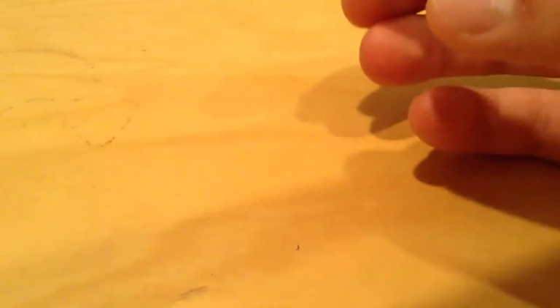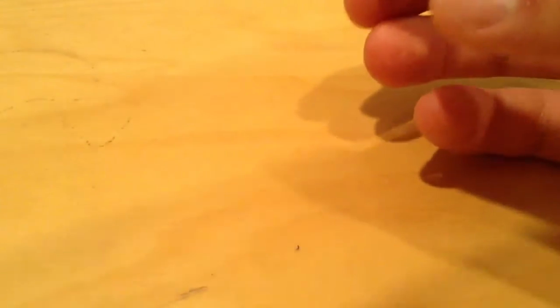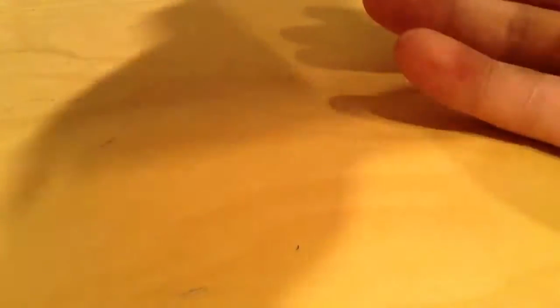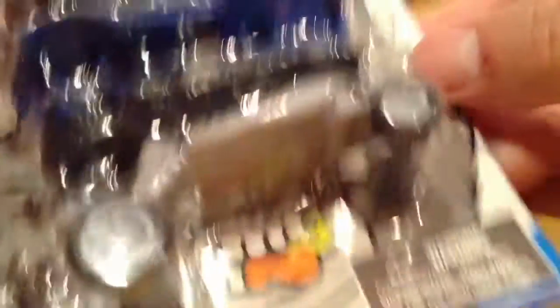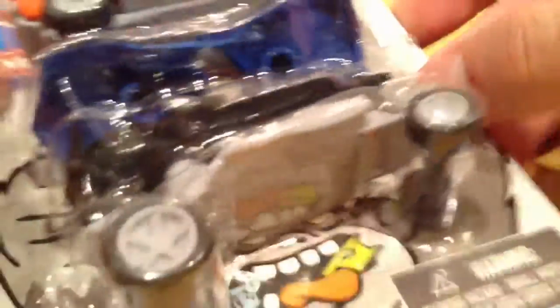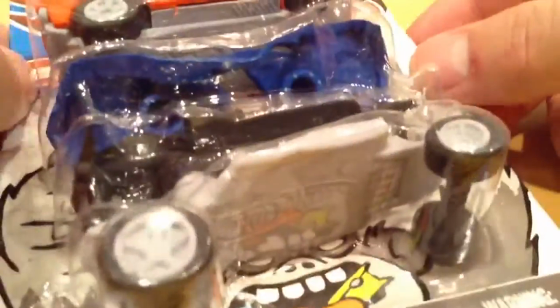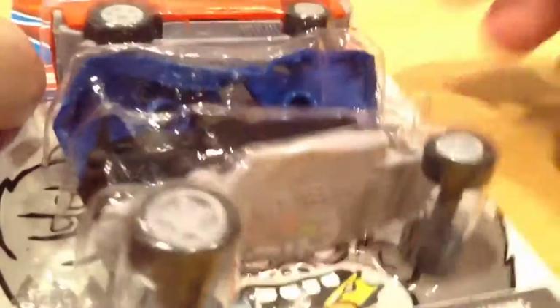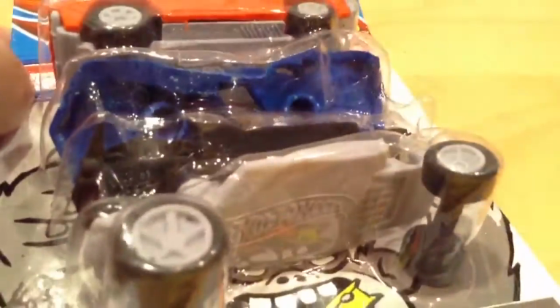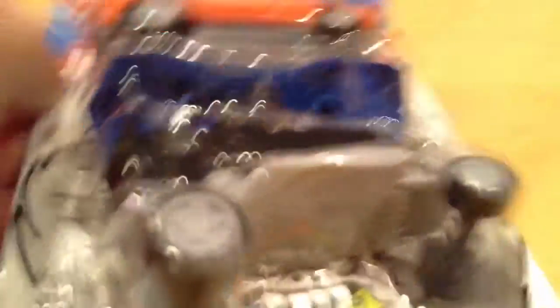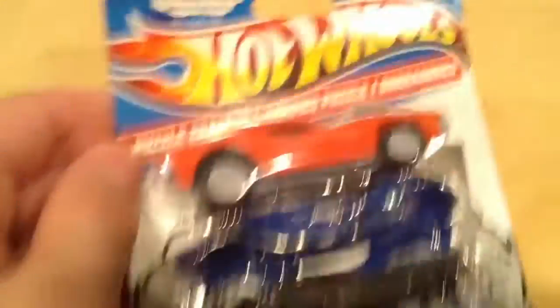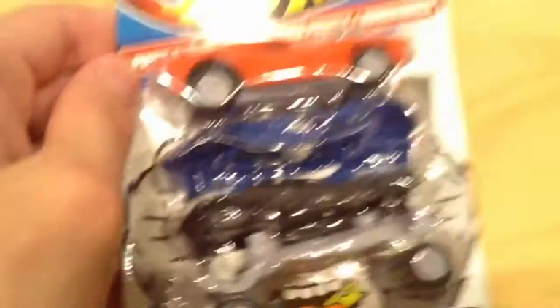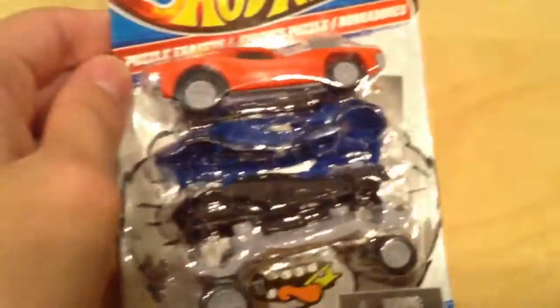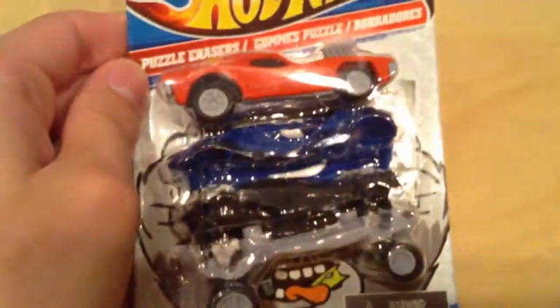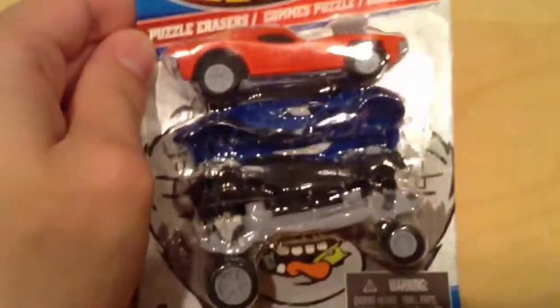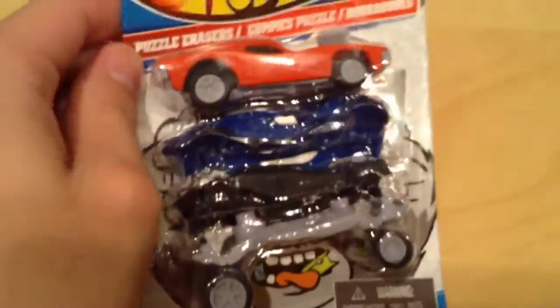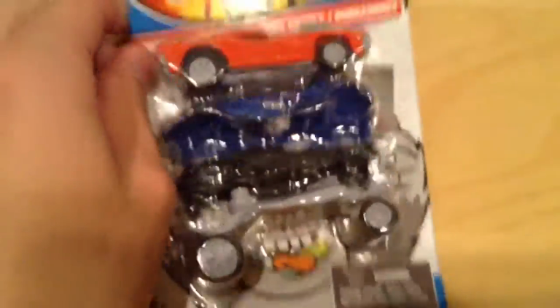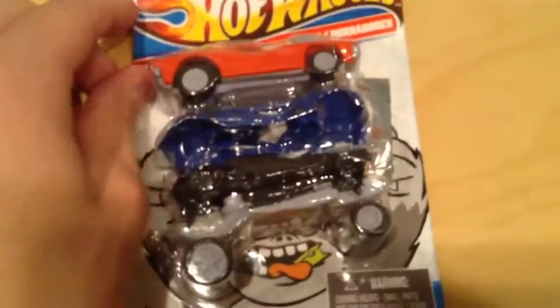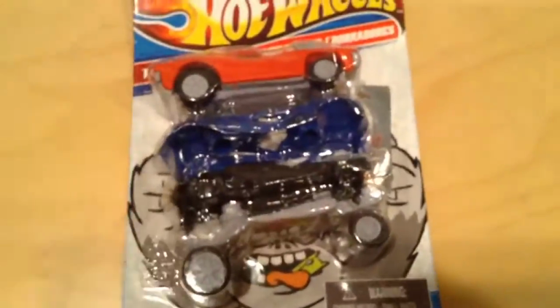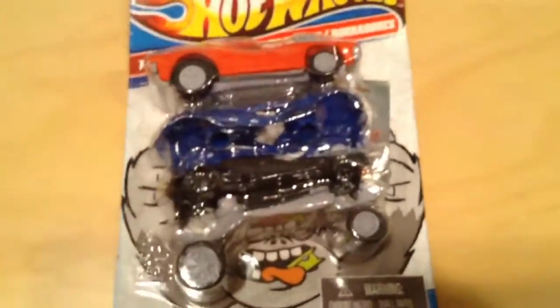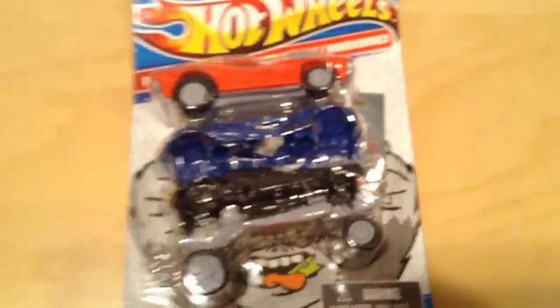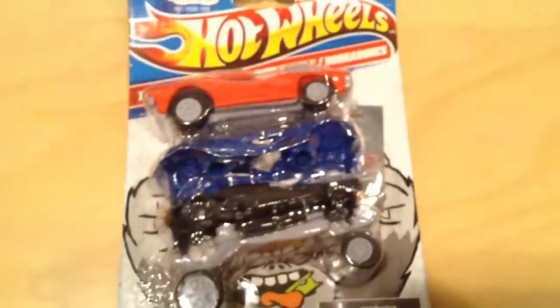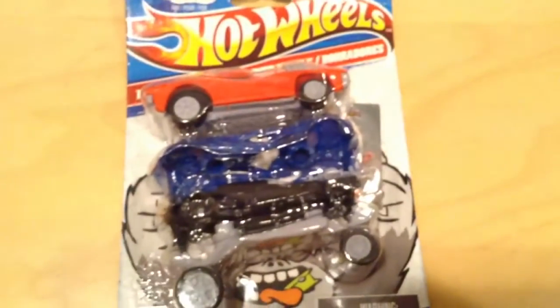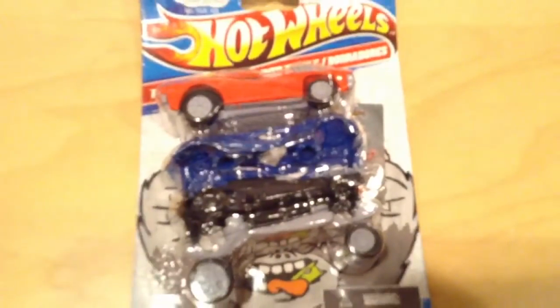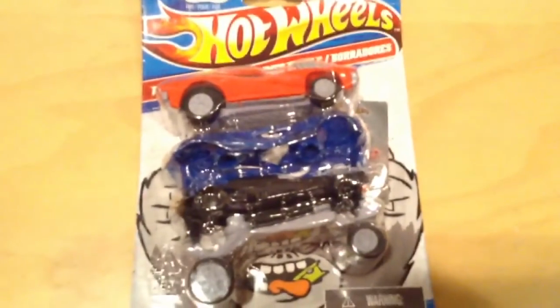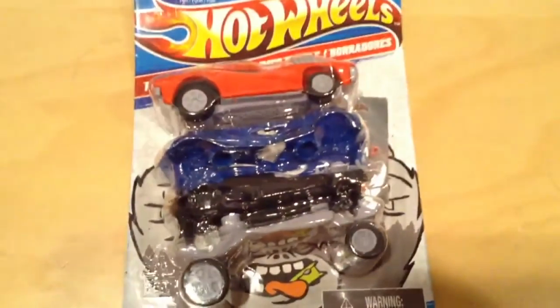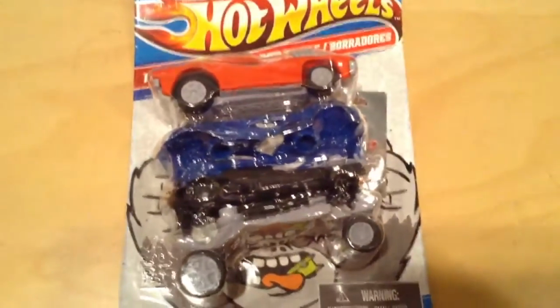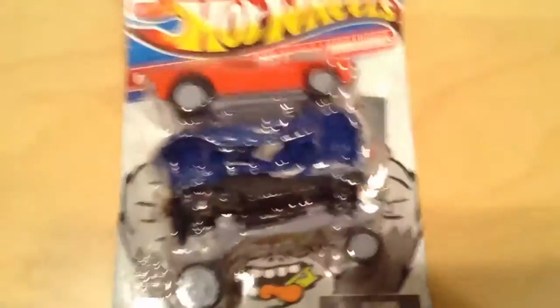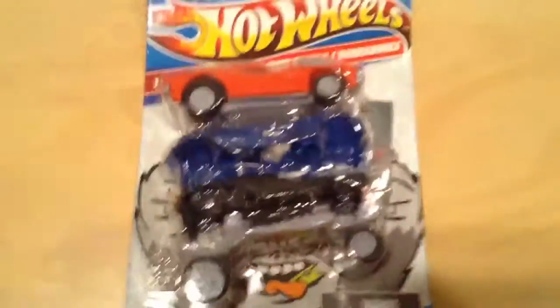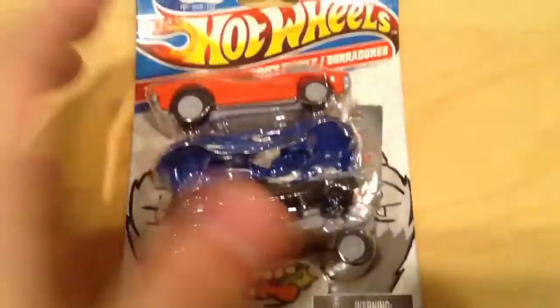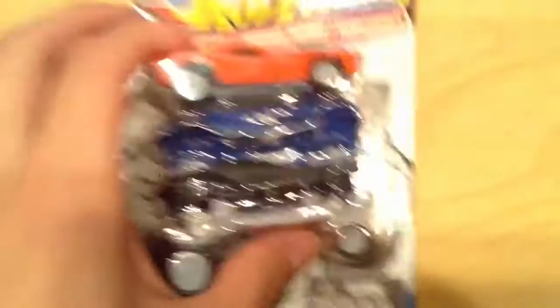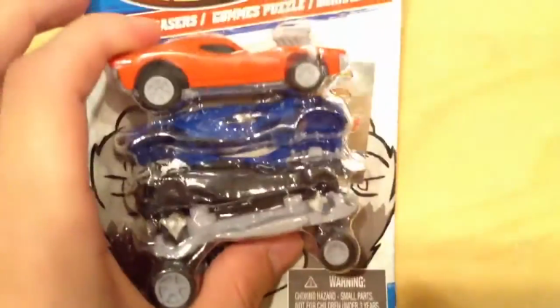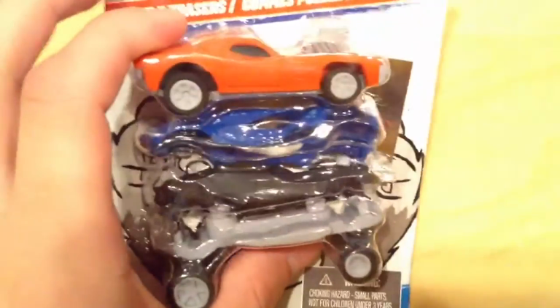But I just recently found a bunch more at the 99 cents store. I heard they're at Dollar Tree too. But mine — I just found this at the 99 cents store not too long ago.